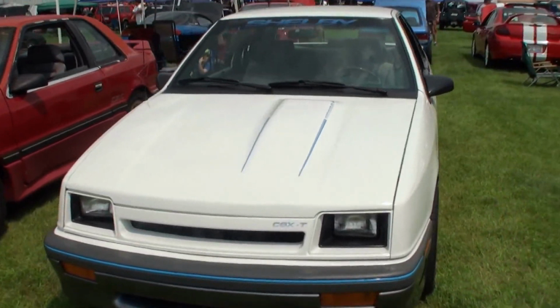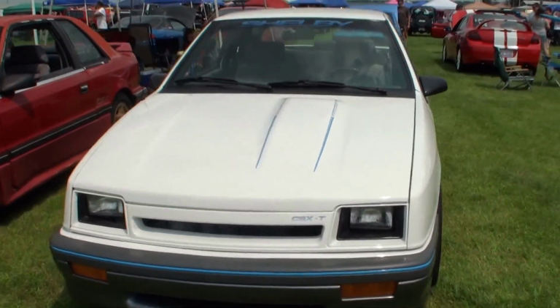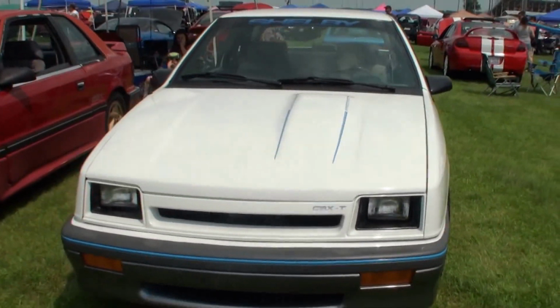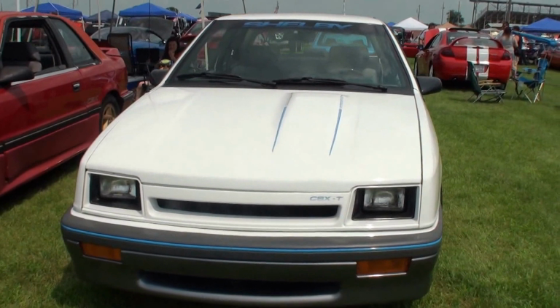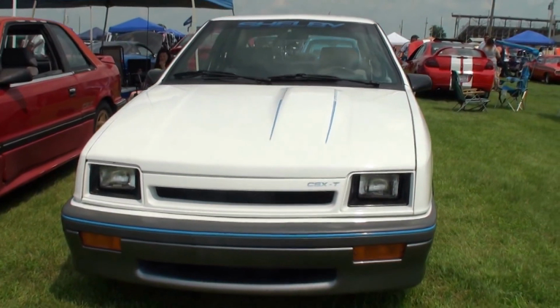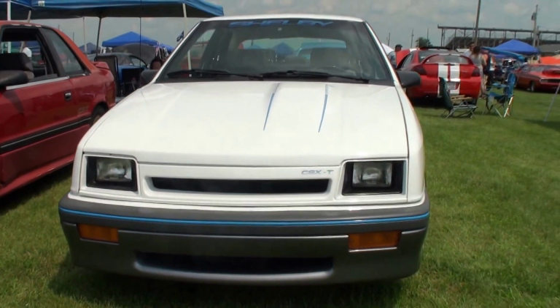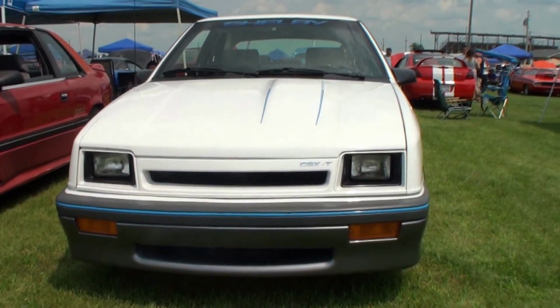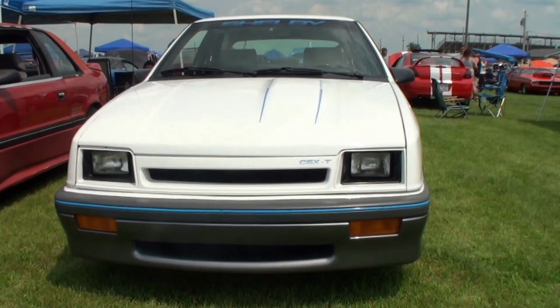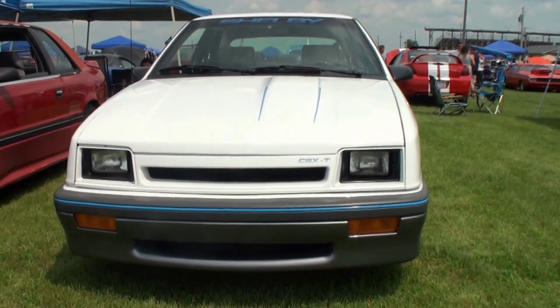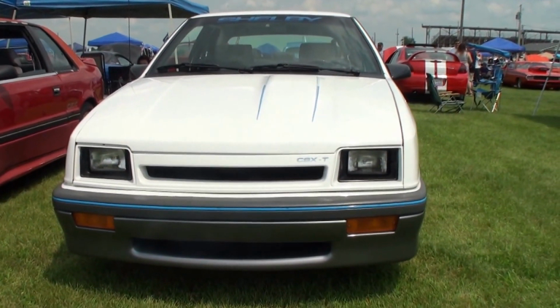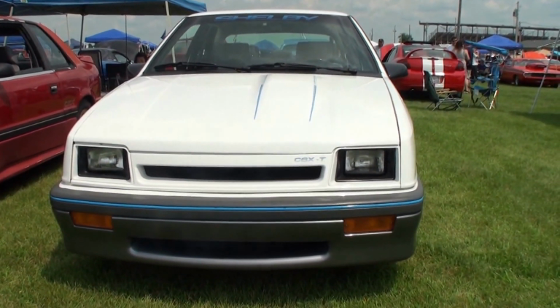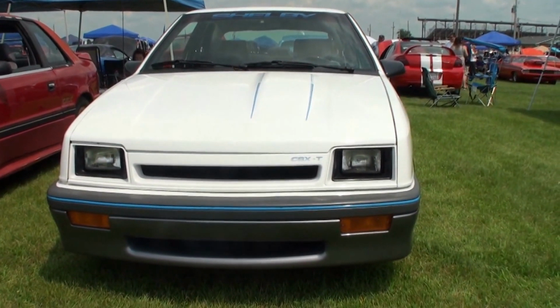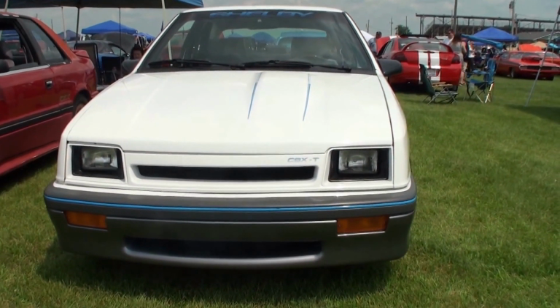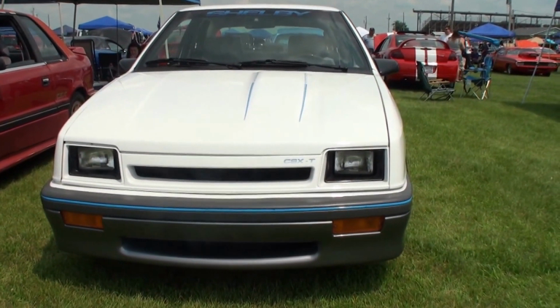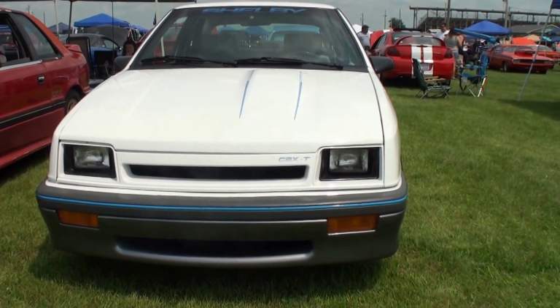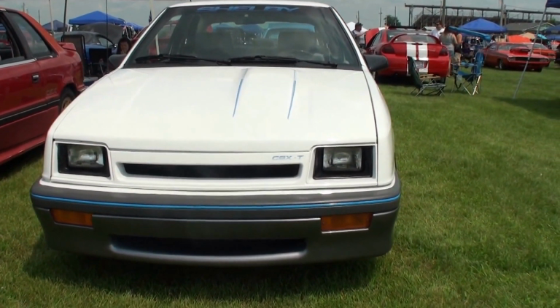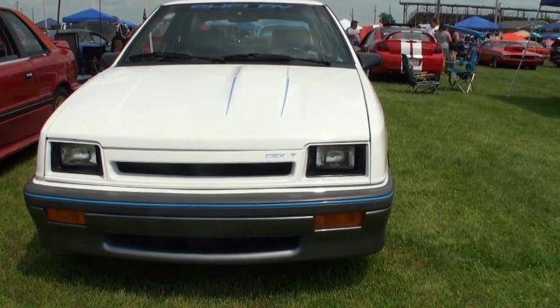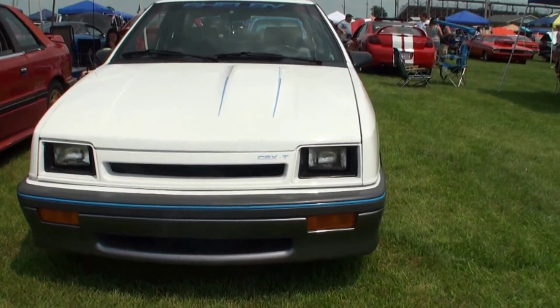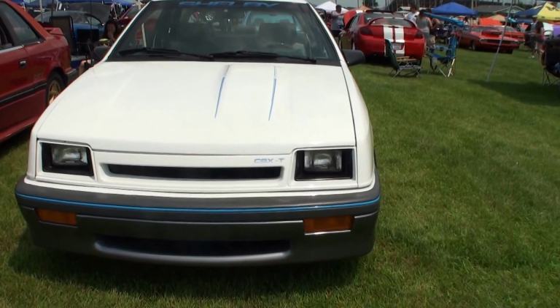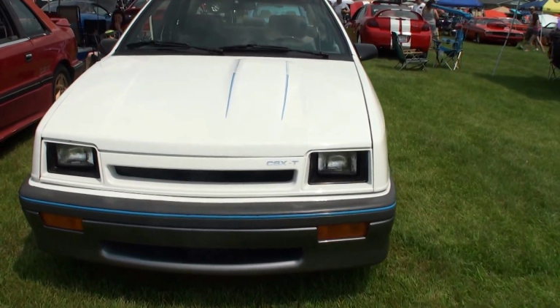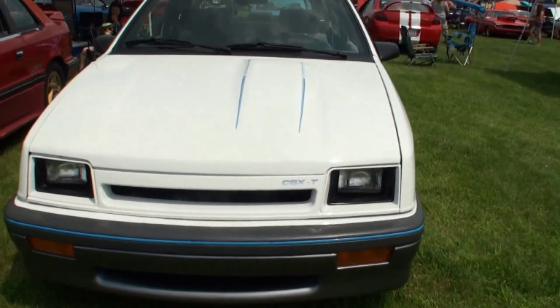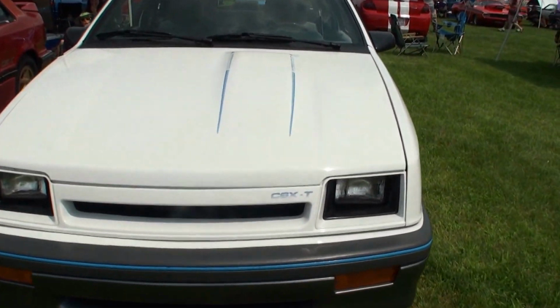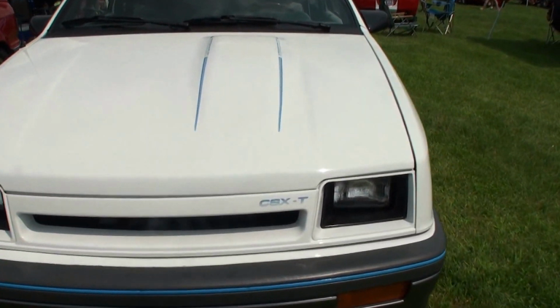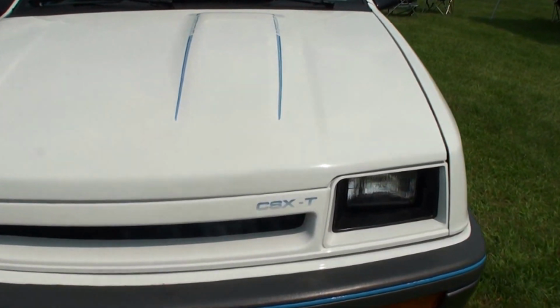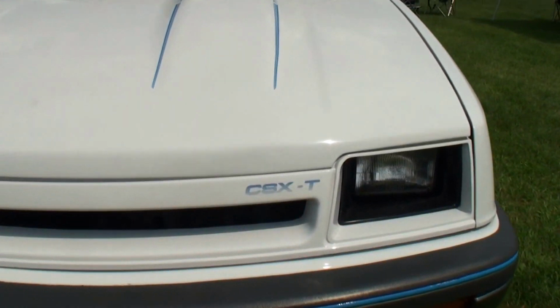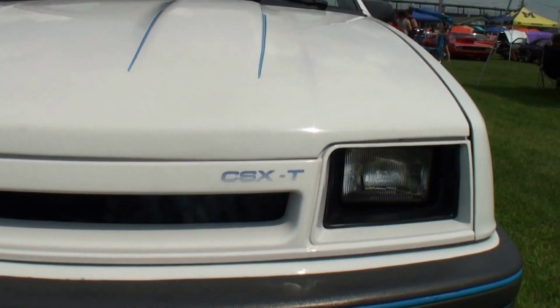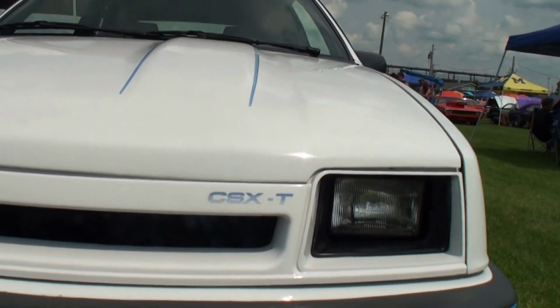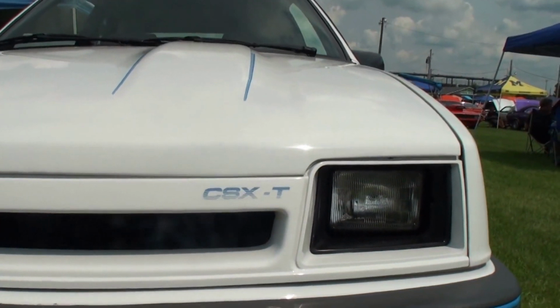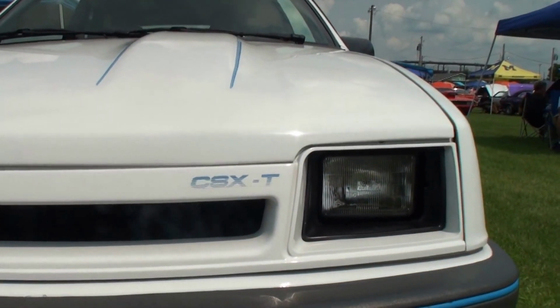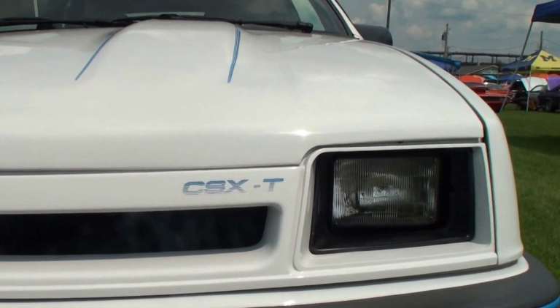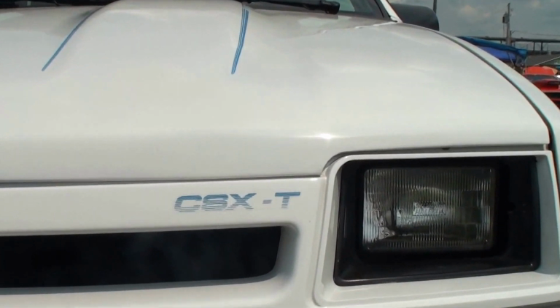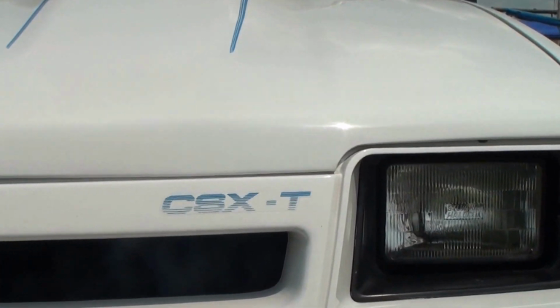What do you have here today, this little cutie? This is my '88 Shelby CSX-T. I have never seen a CSX-T. Why is that? There were only a thousand made. This is number 292 of a thousand.